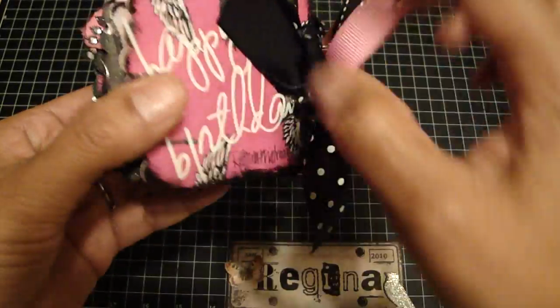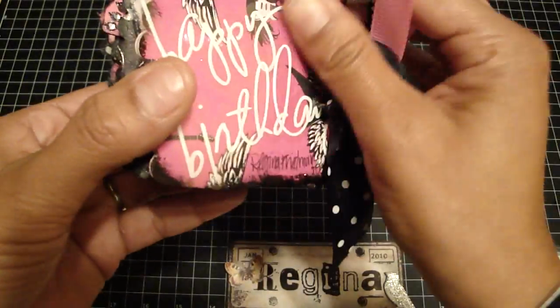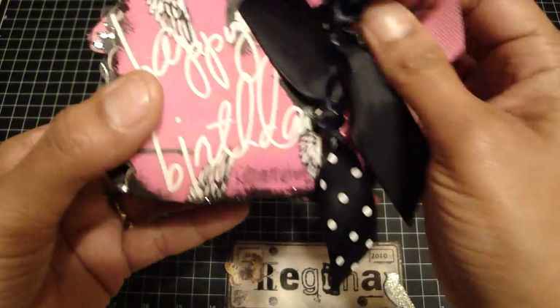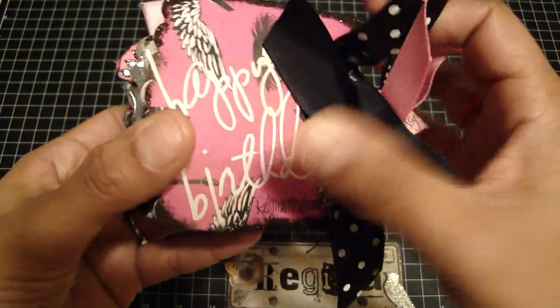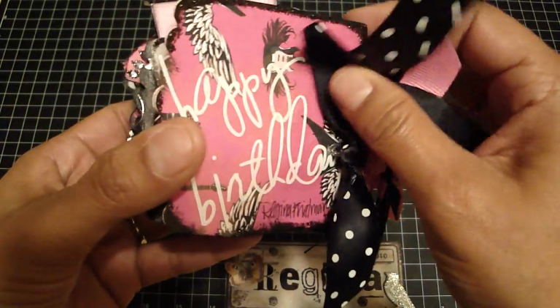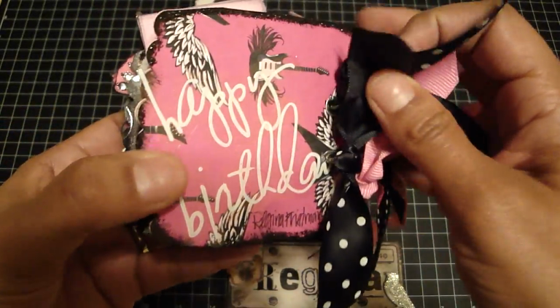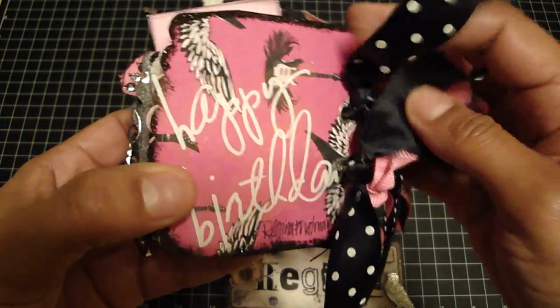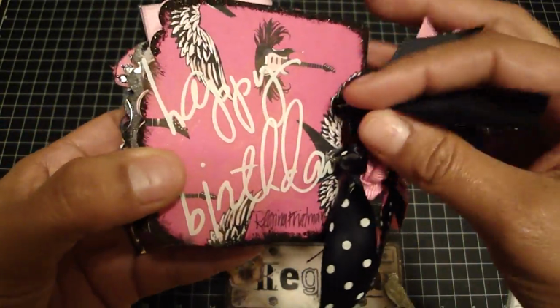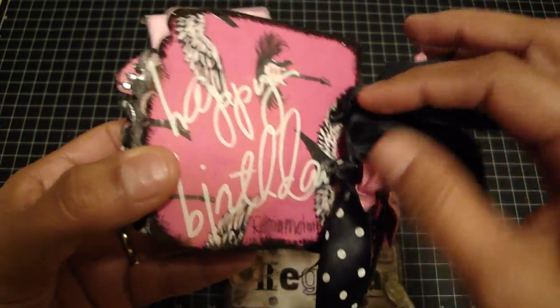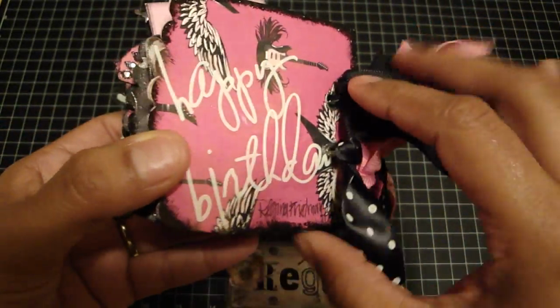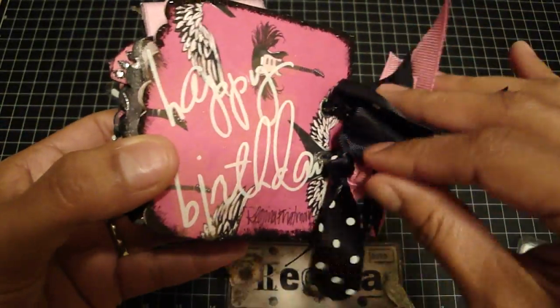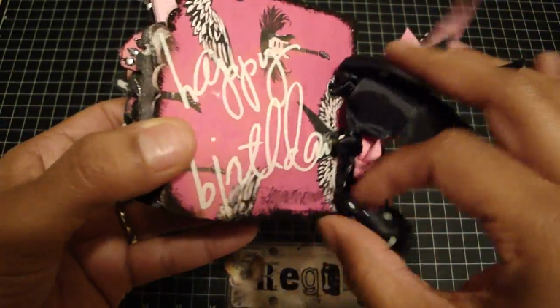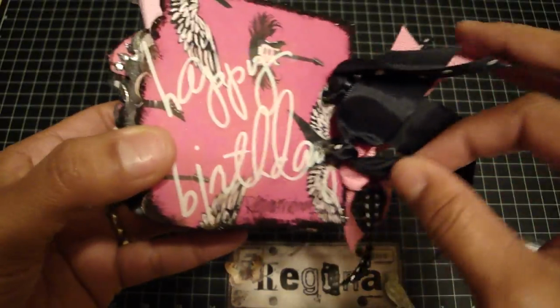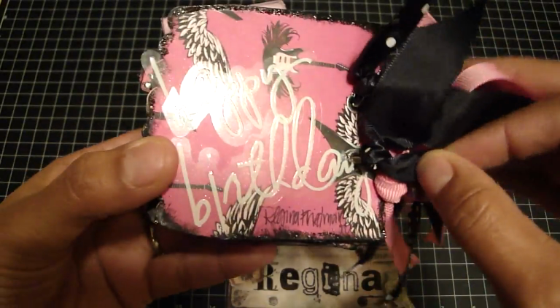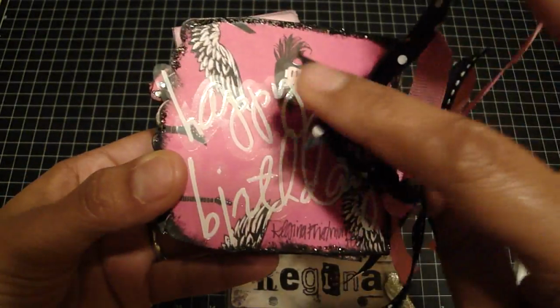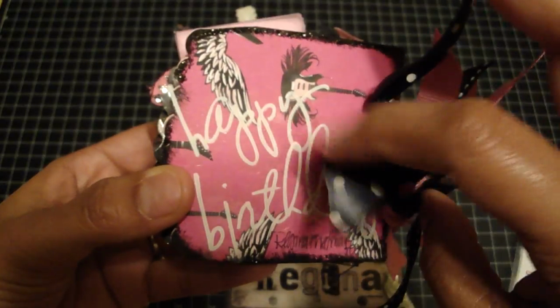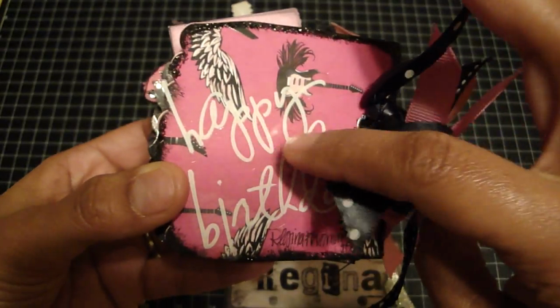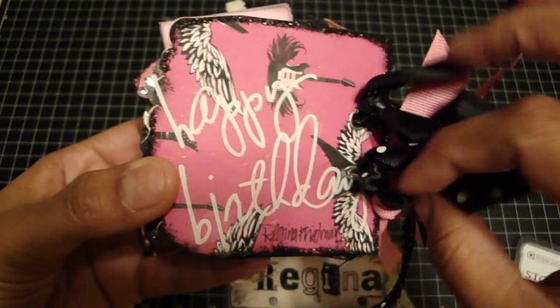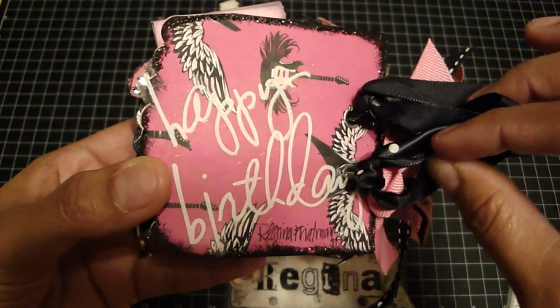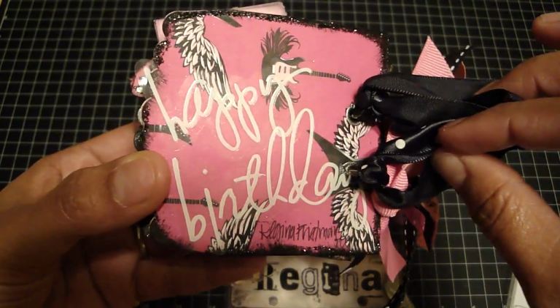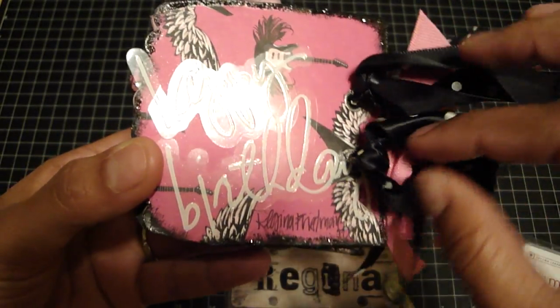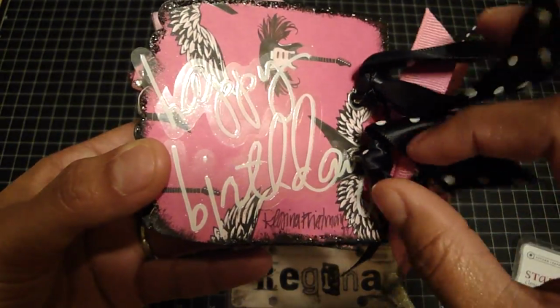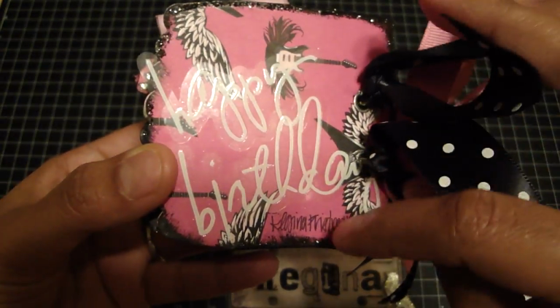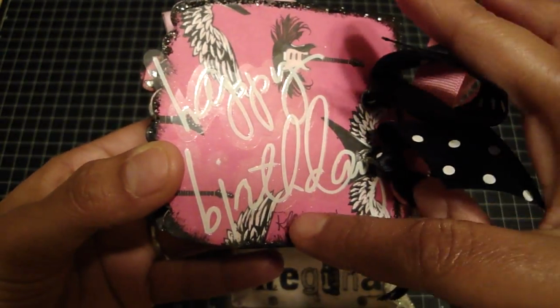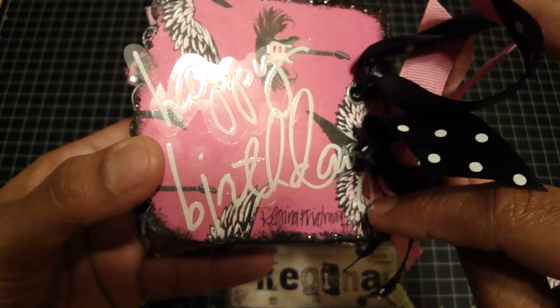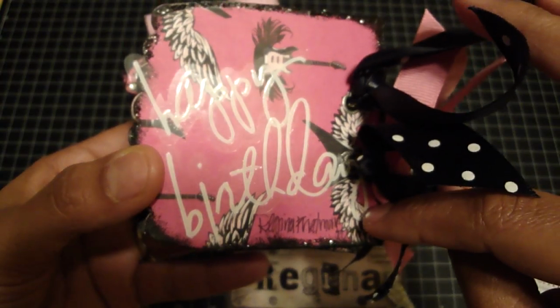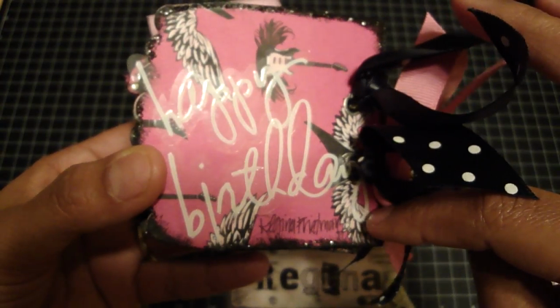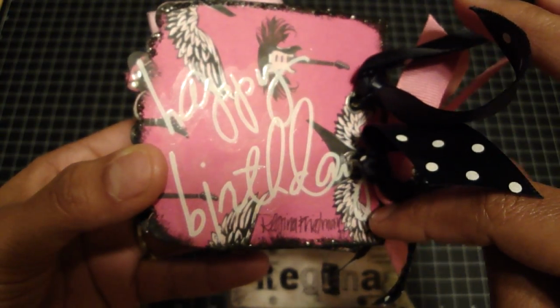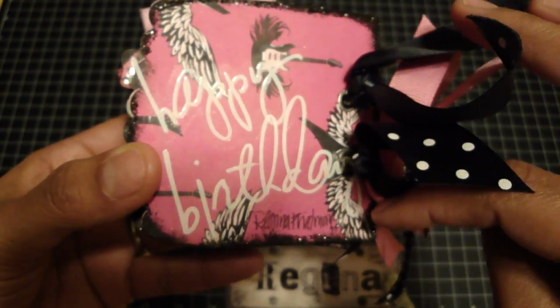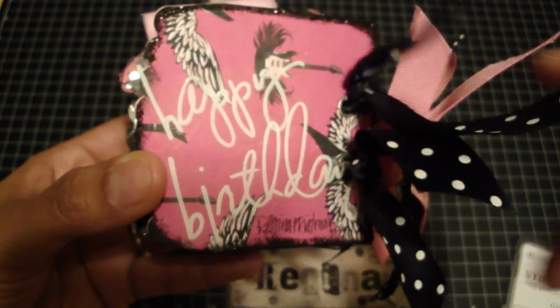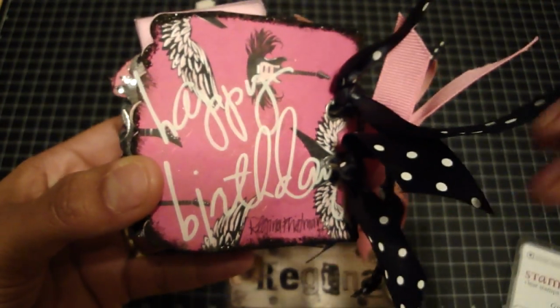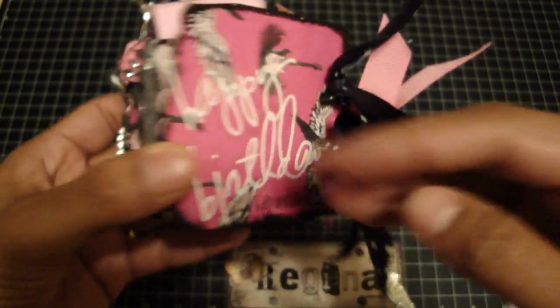And then on the back, it just has Heidi Swap clear pieces that say 'happy birthday.' And I just signed the back.